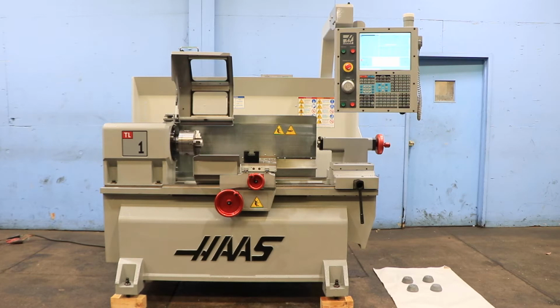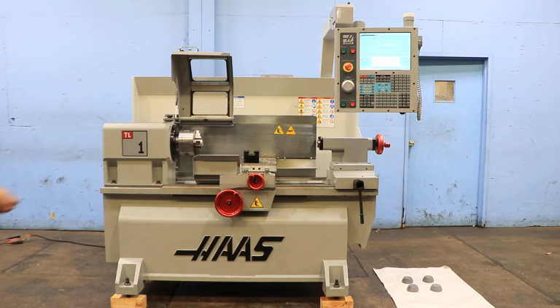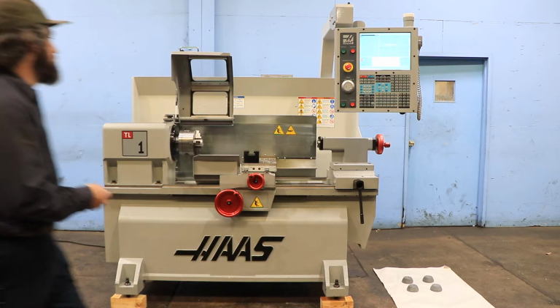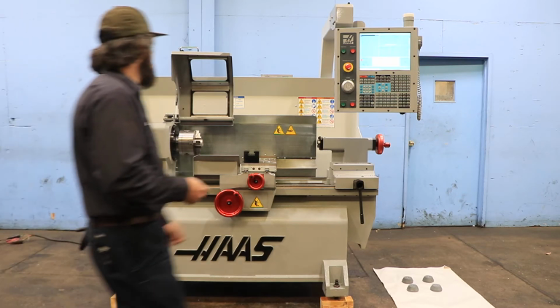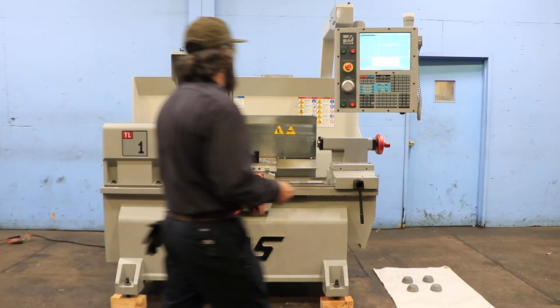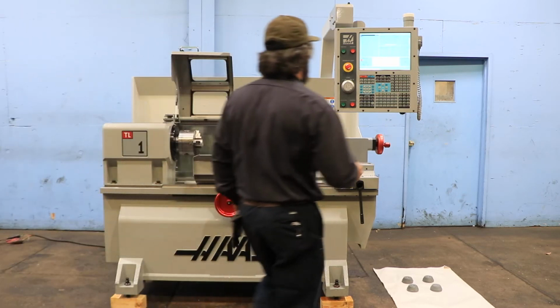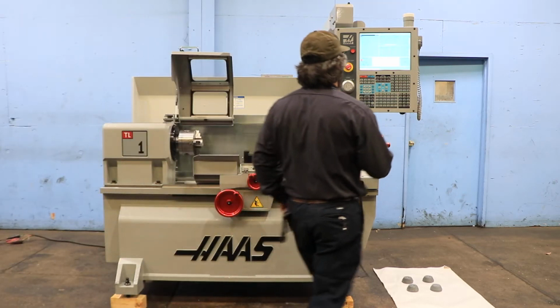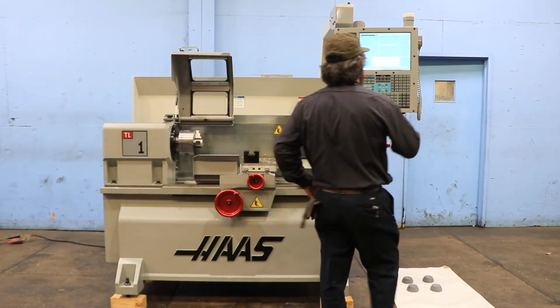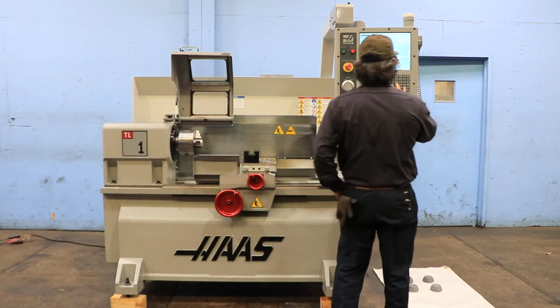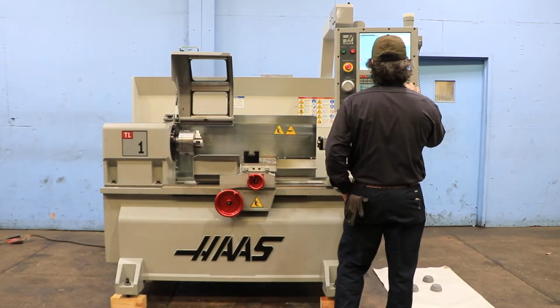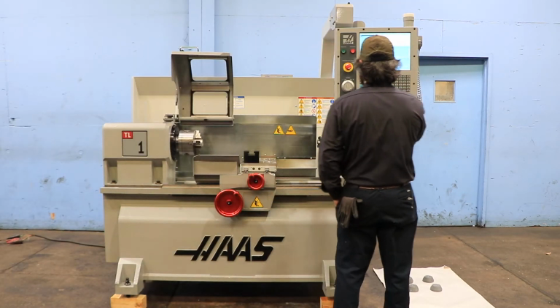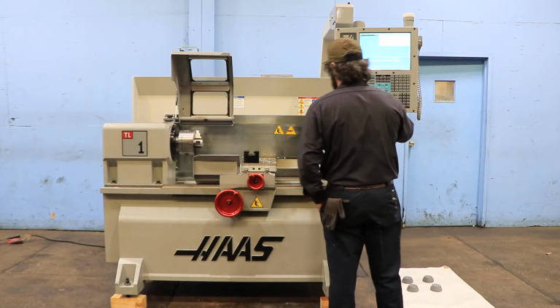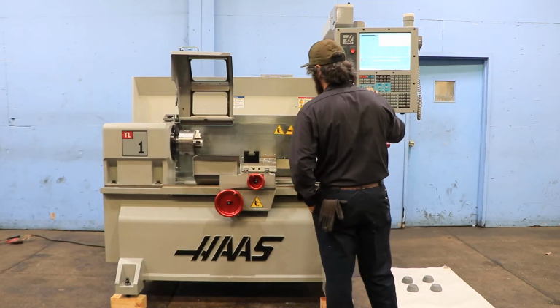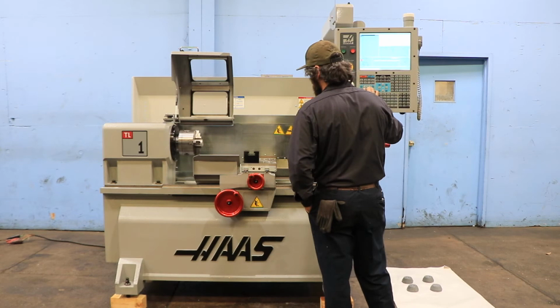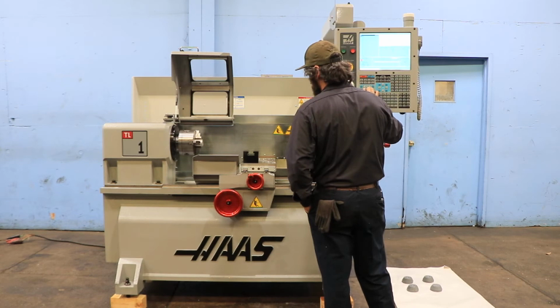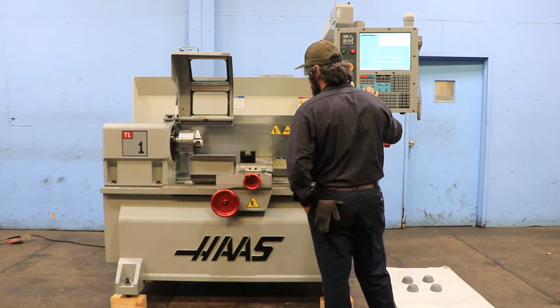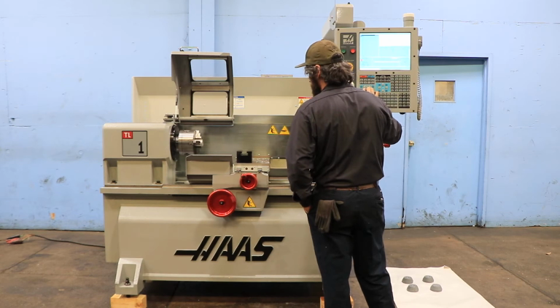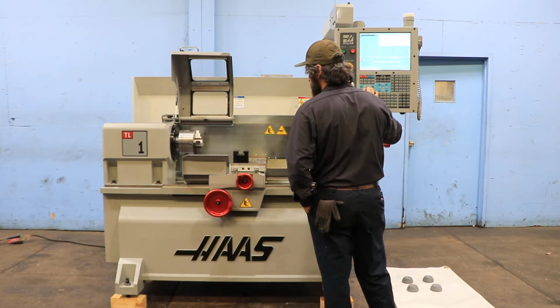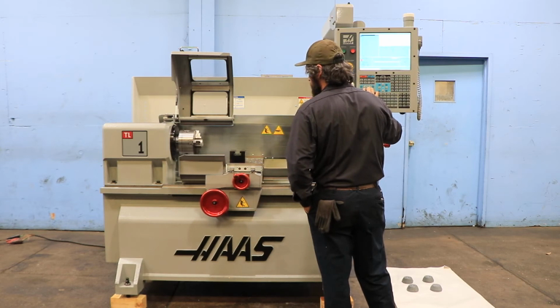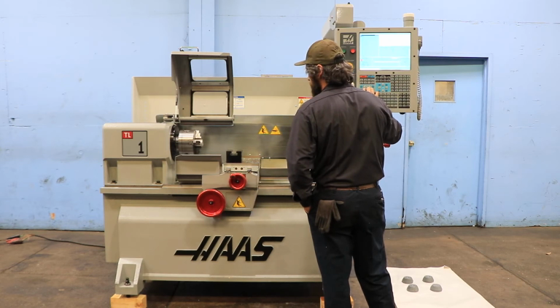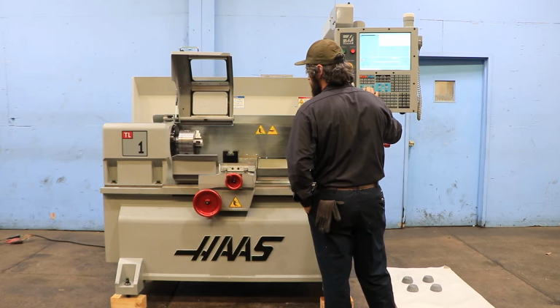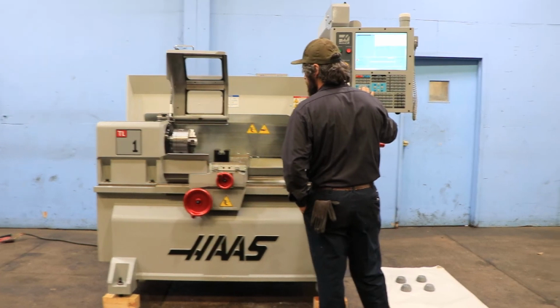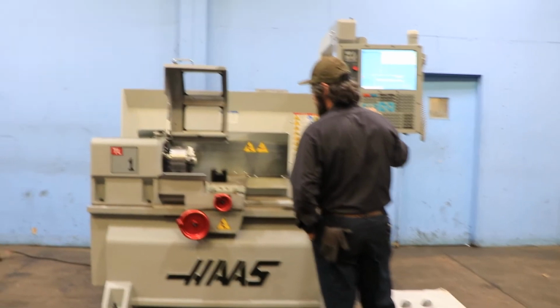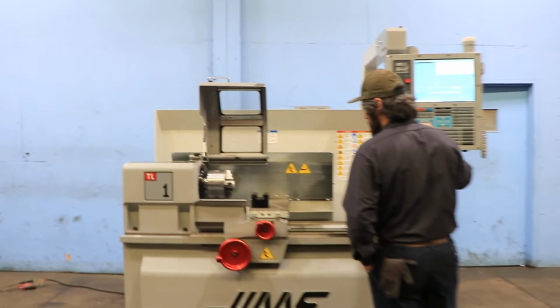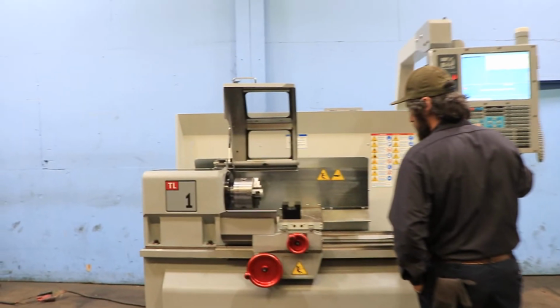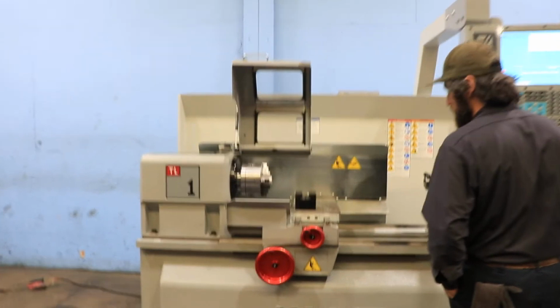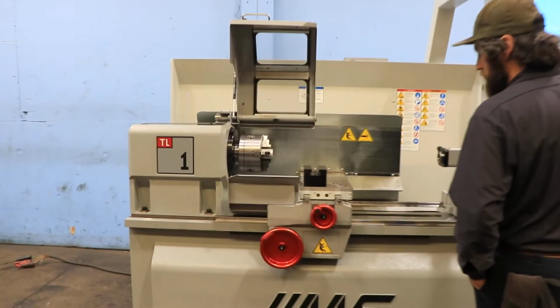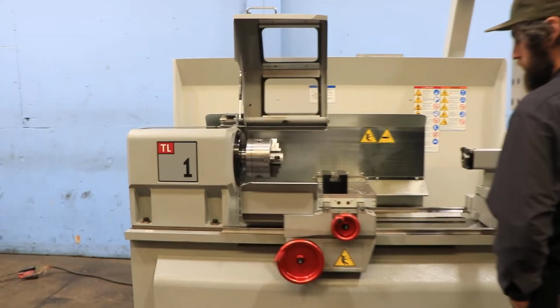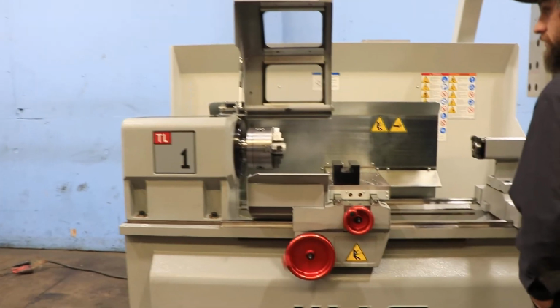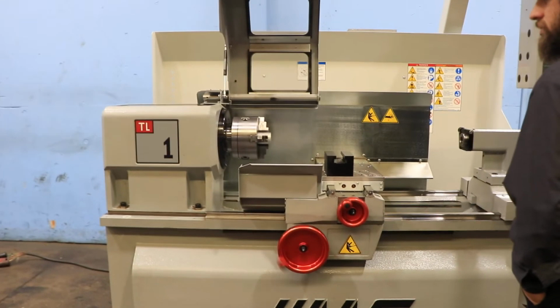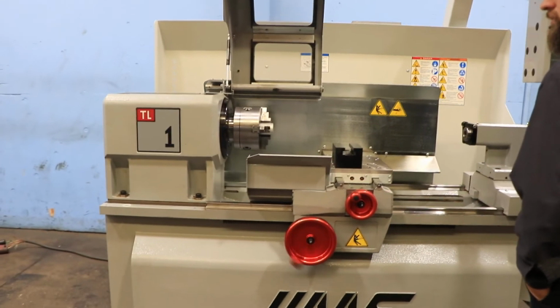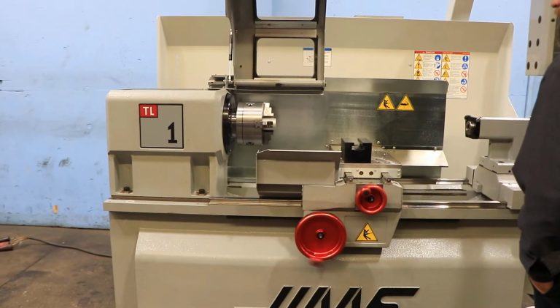The machine has a 16-inch swing by 30-inch centers, 8.5-inch swing over the cross slide, an A2-5 spindle nose with a 2.31-inch hole through the spindle.